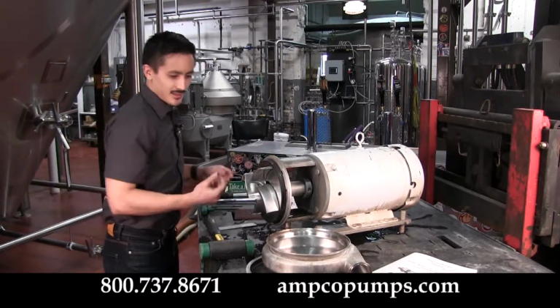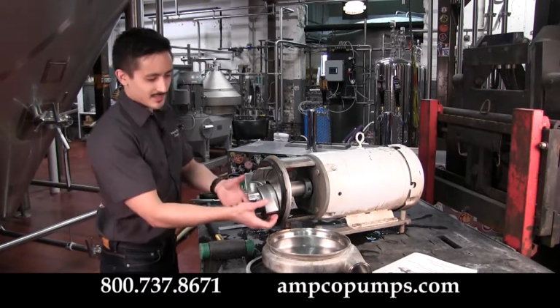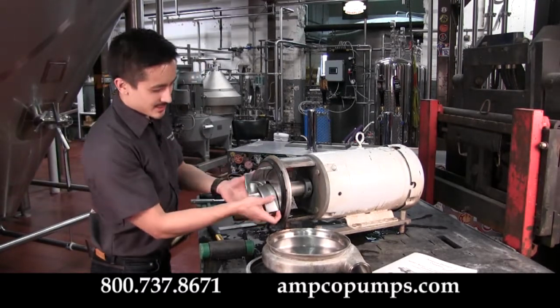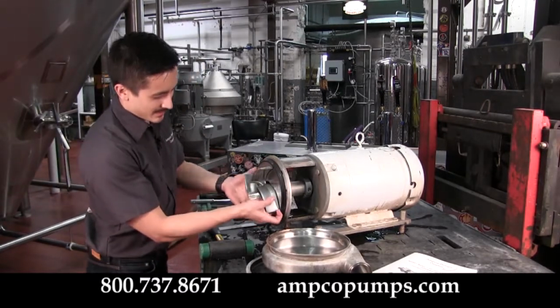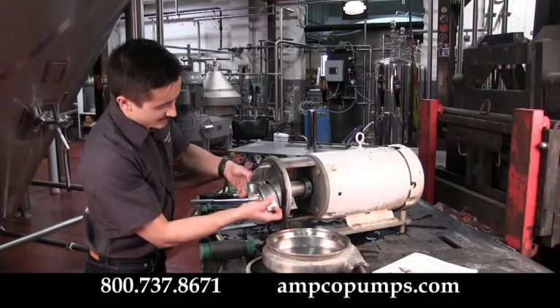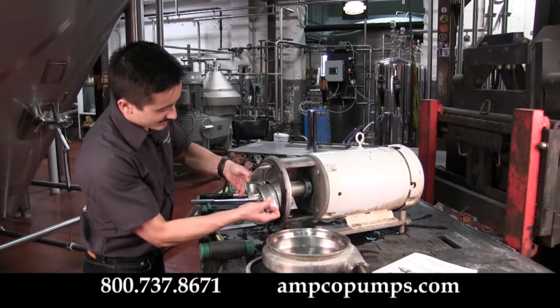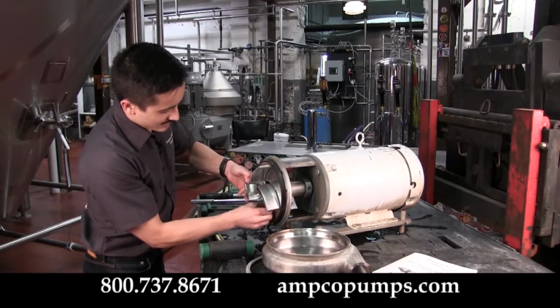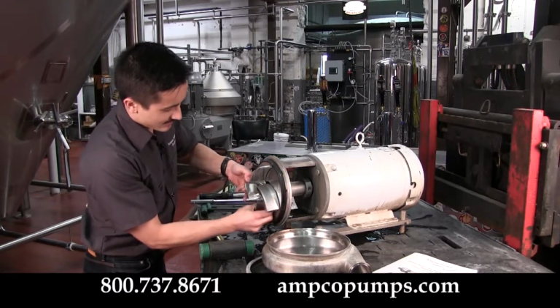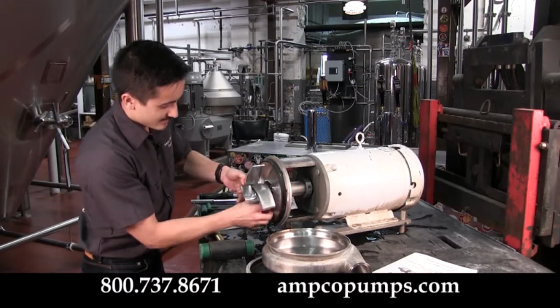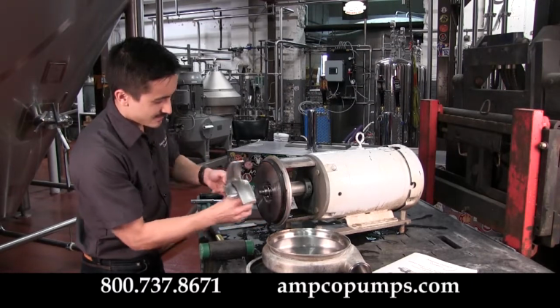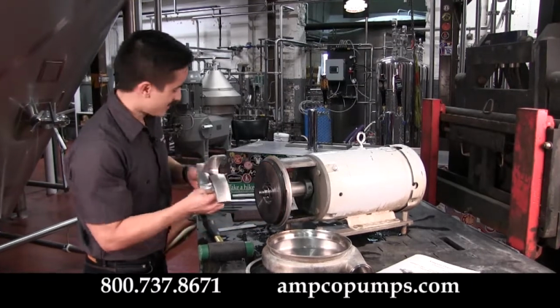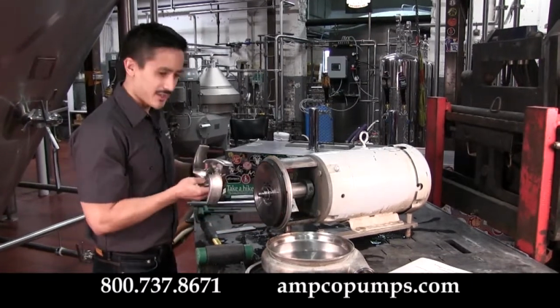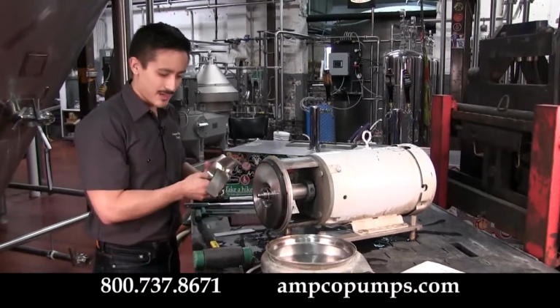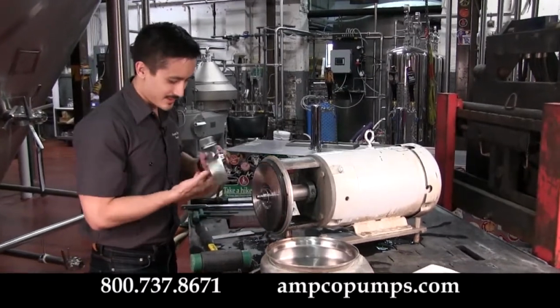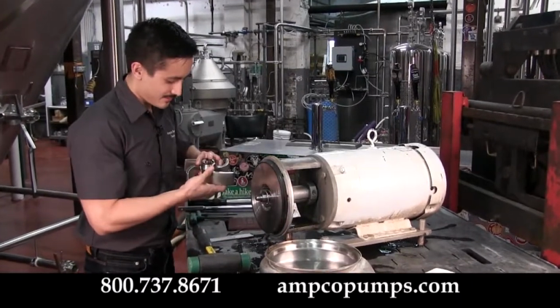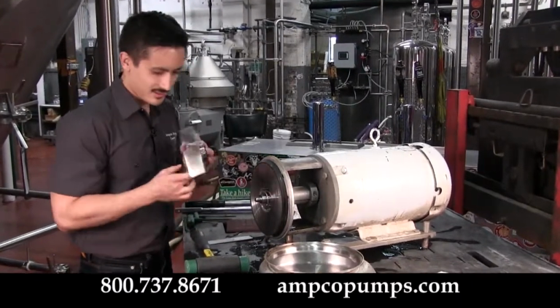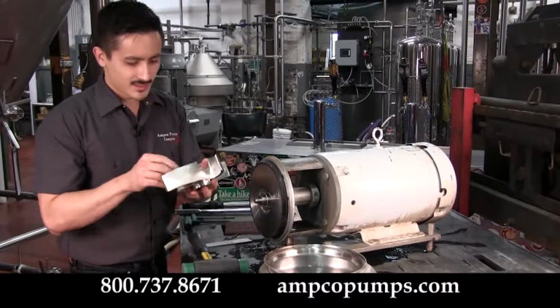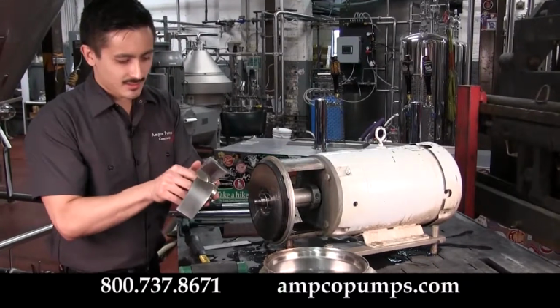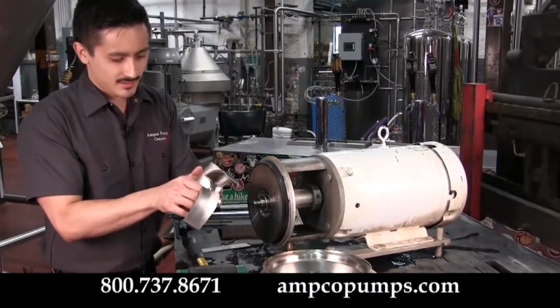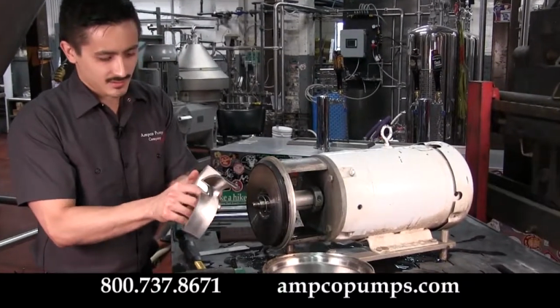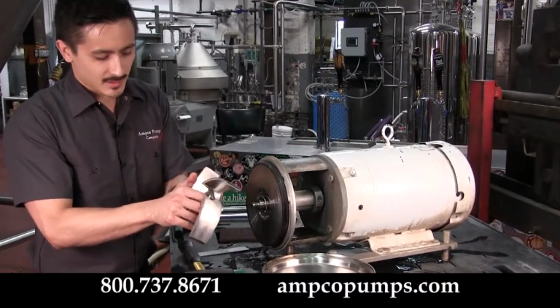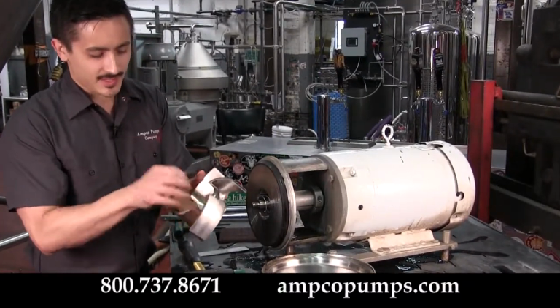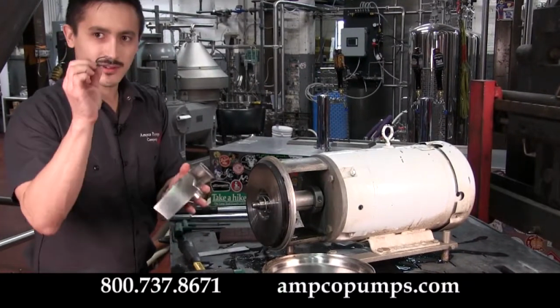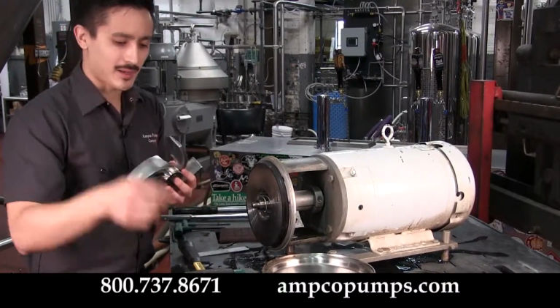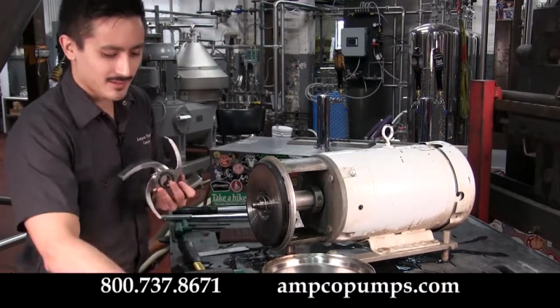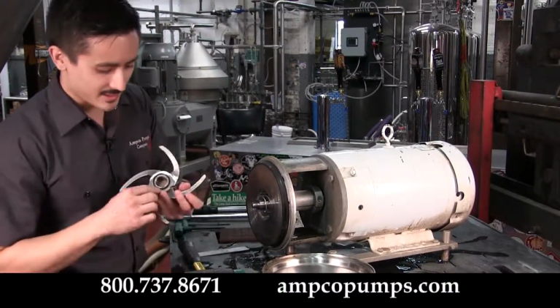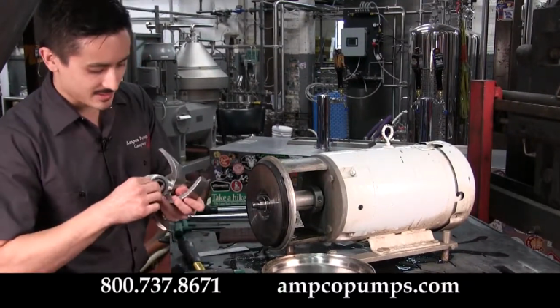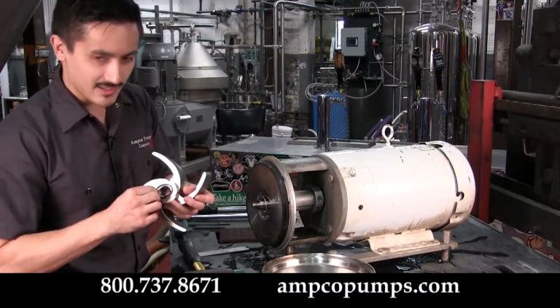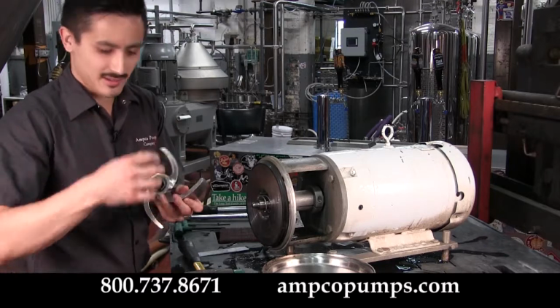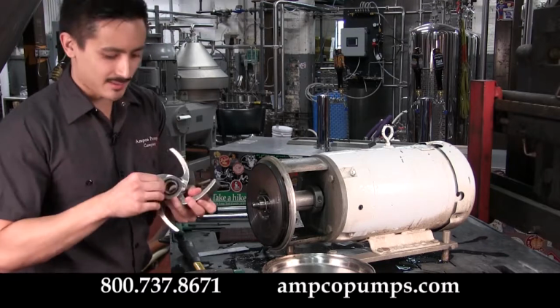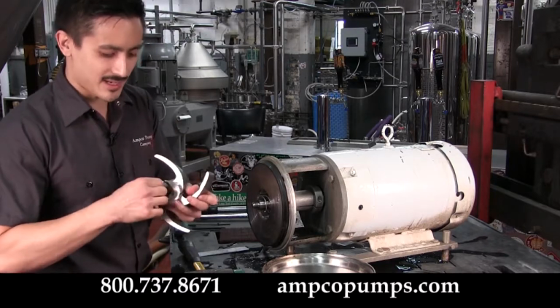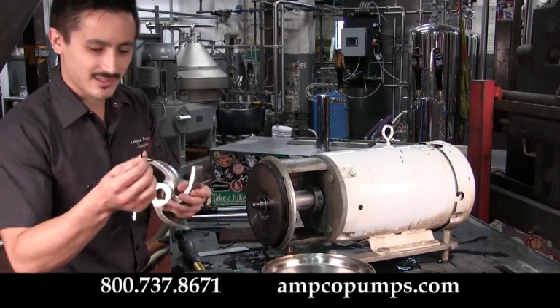Now go ahead and slide your impeller off. If it's a little stuck you can use a pry bar to get it off. Remember, you've got an impeller nut gasket and an impeller gasket on there.